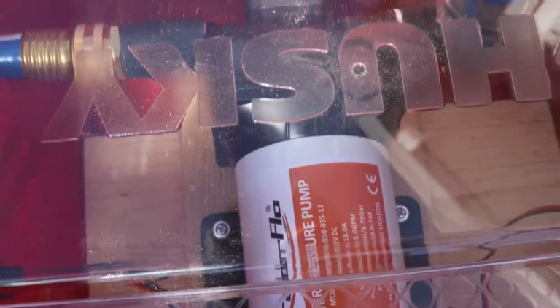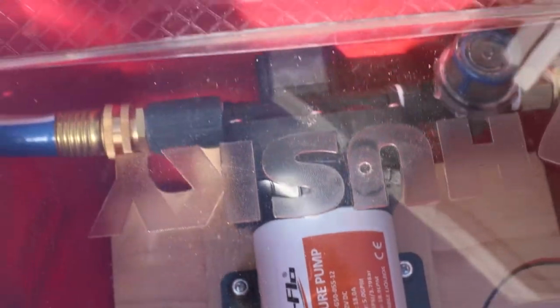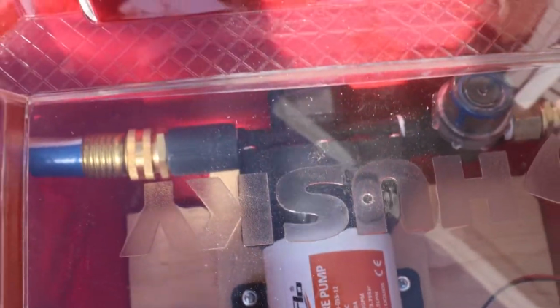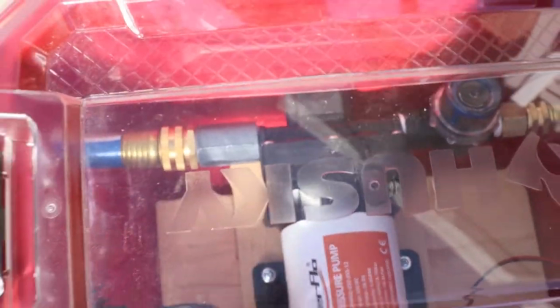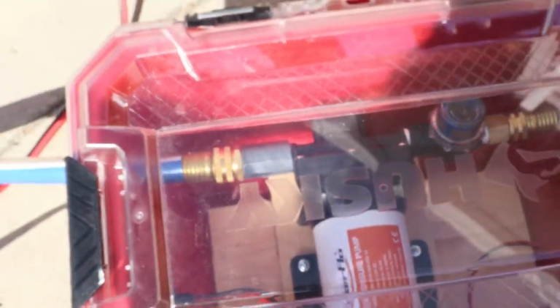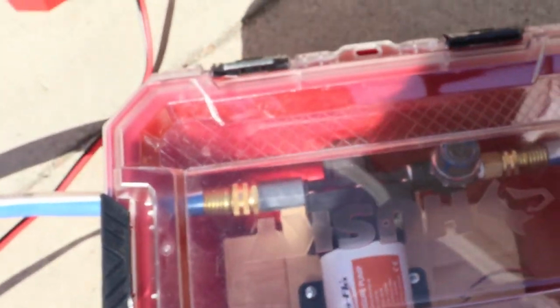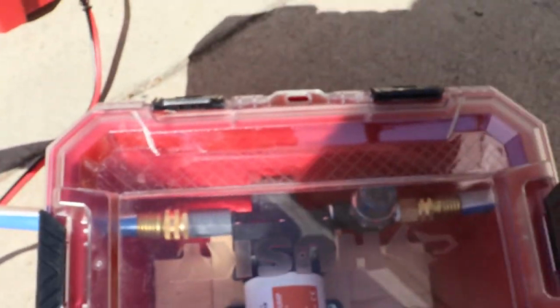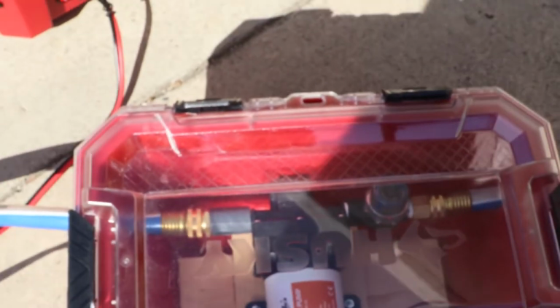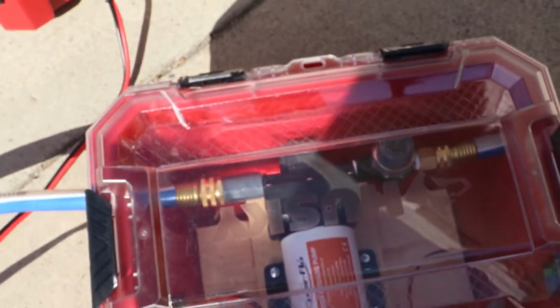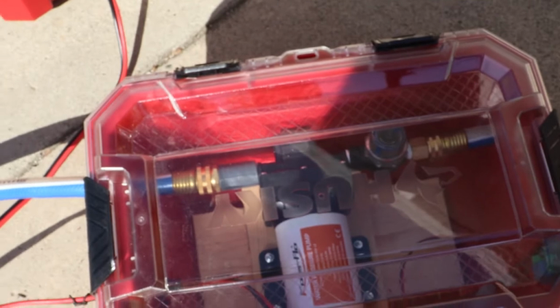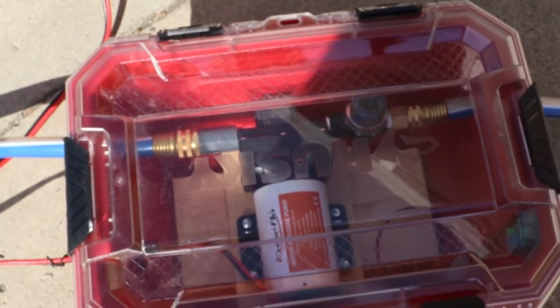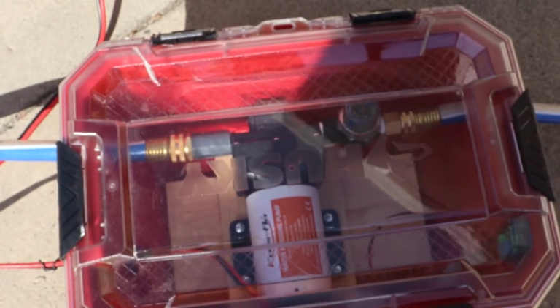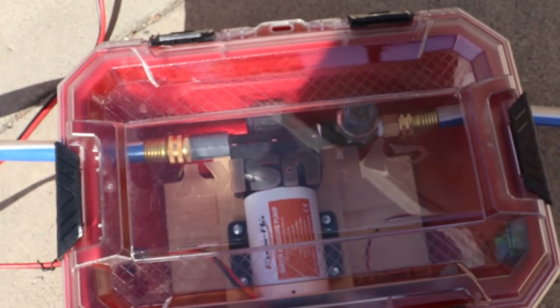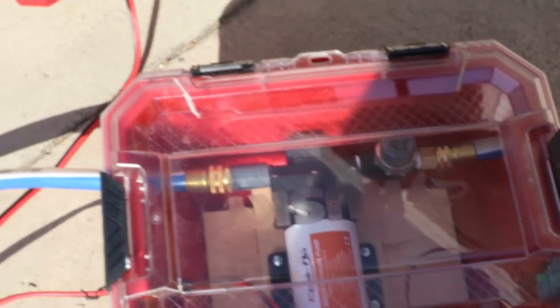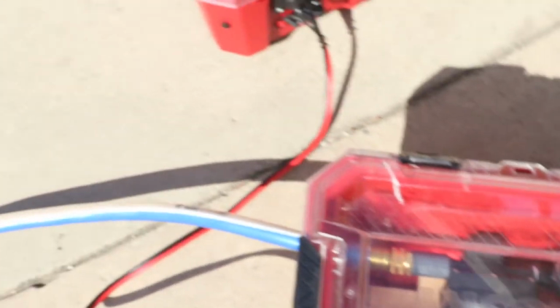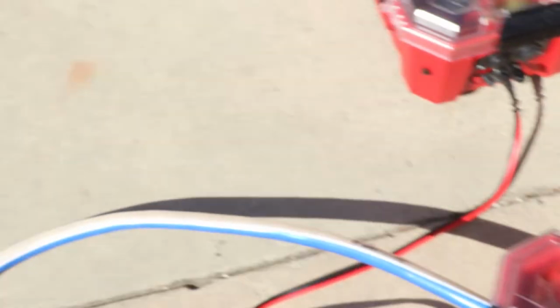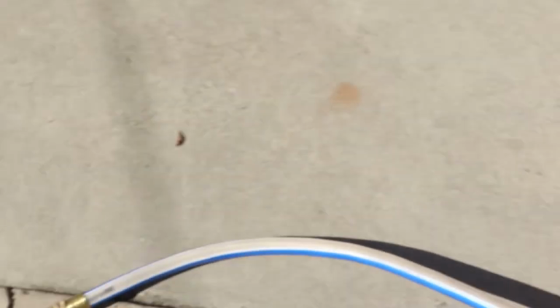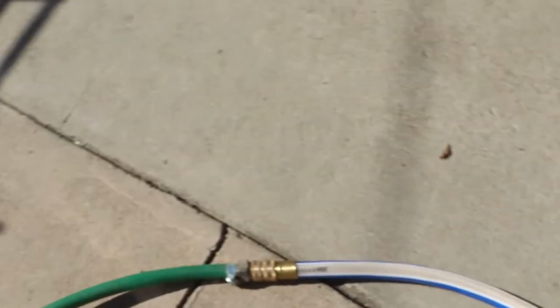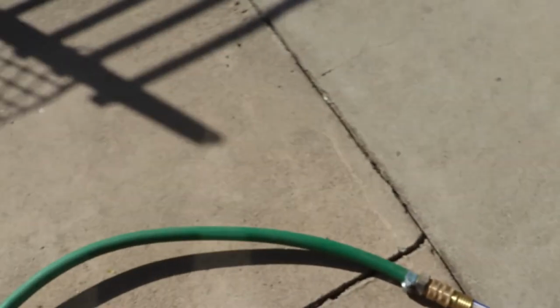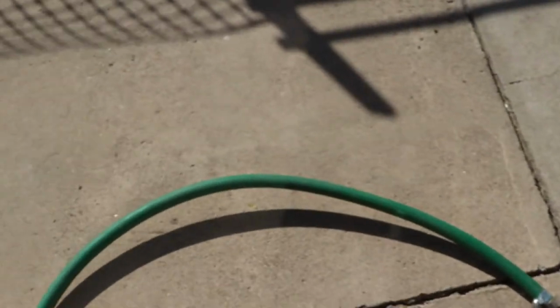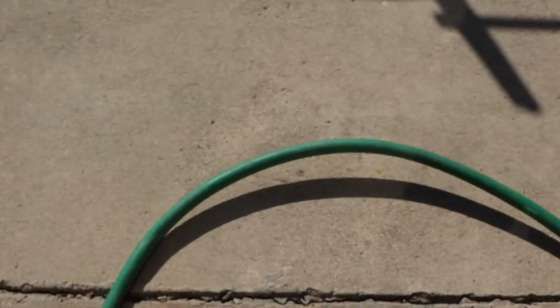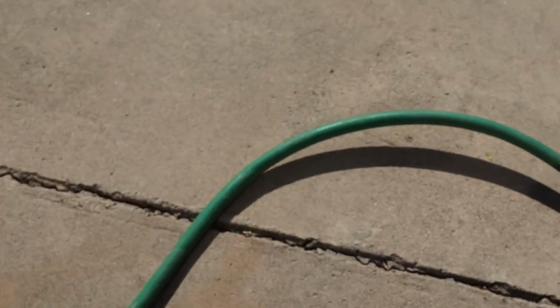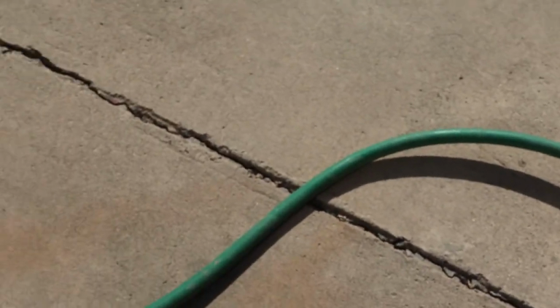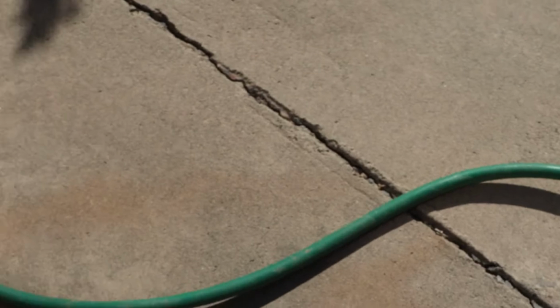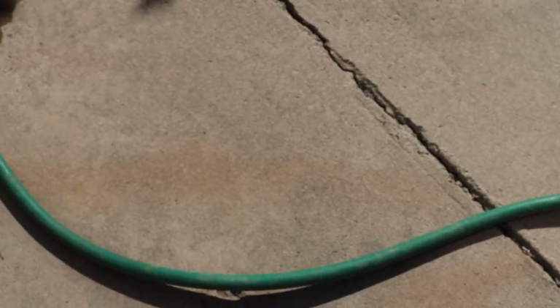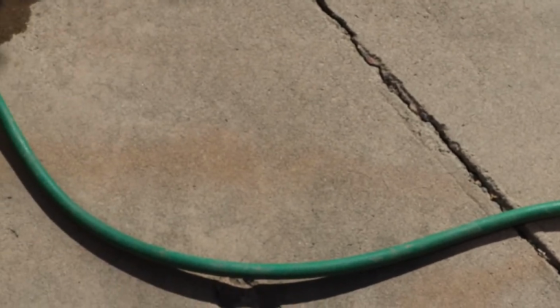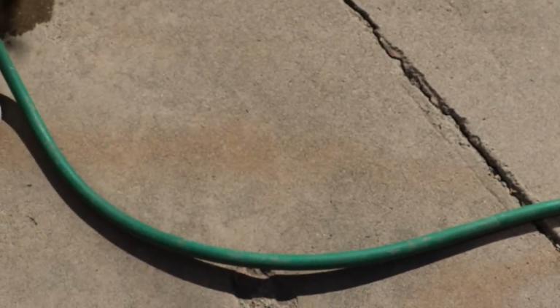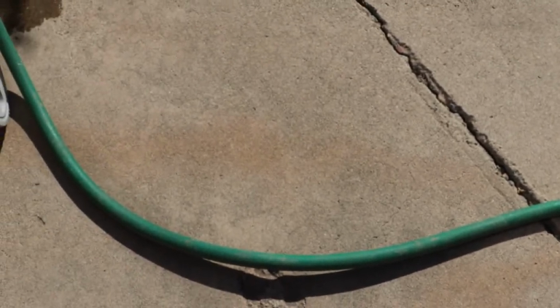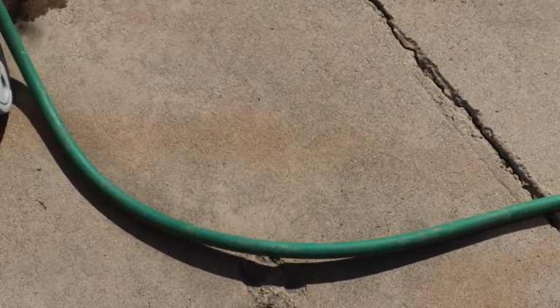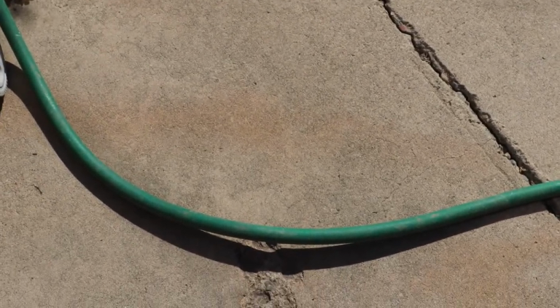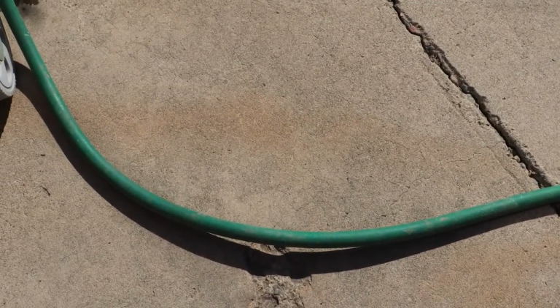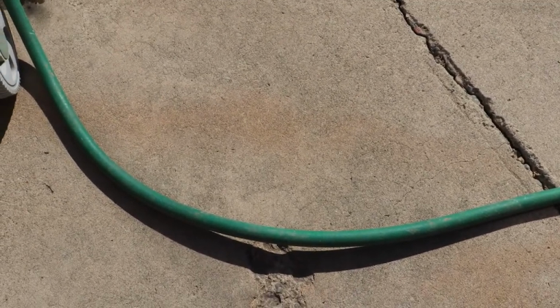These pumps are really quiet, especially when it's inside this Husky box. Let's go over to where it's being pumped.